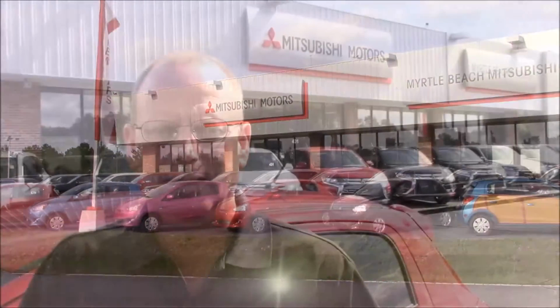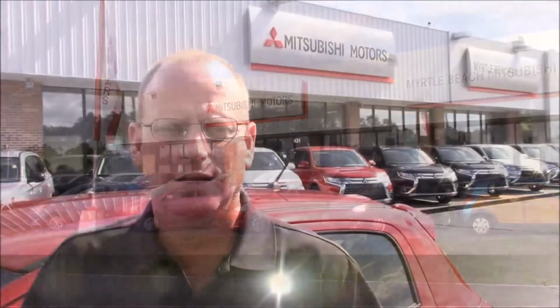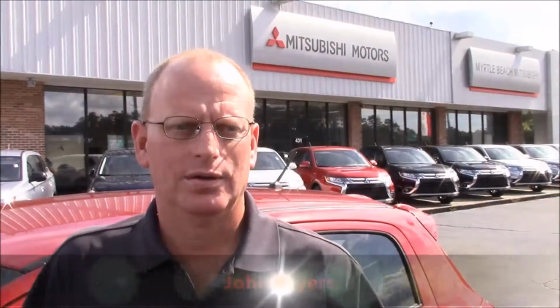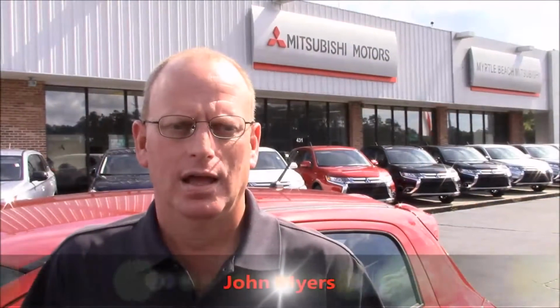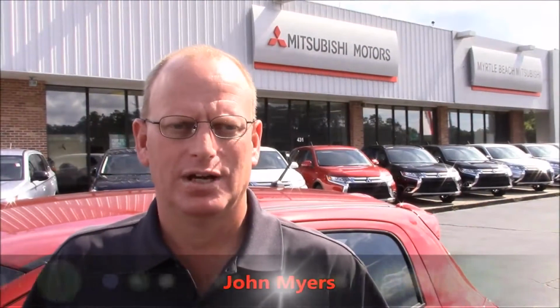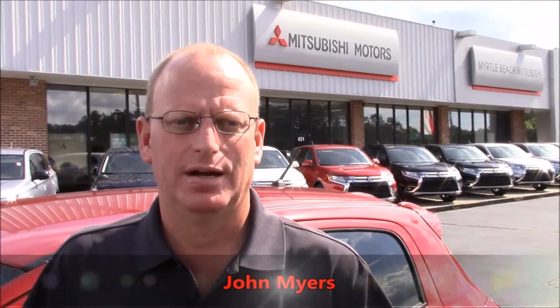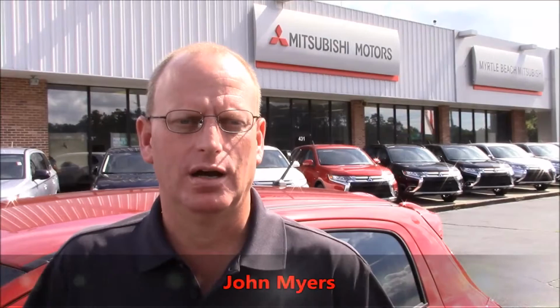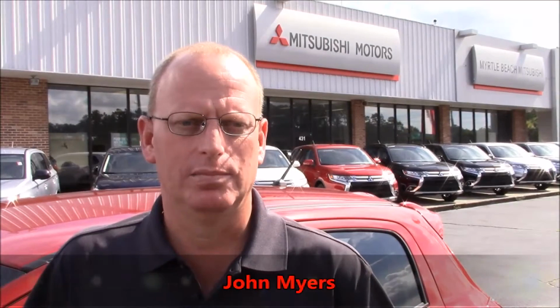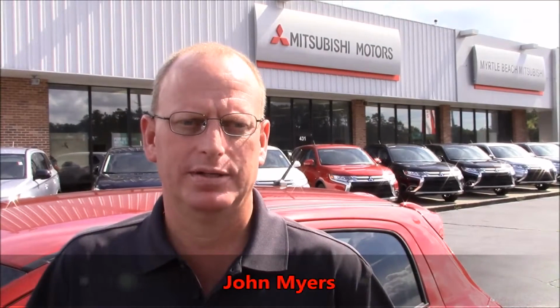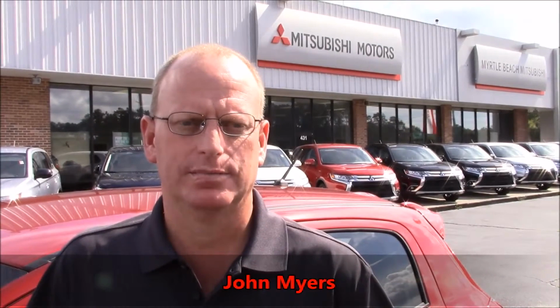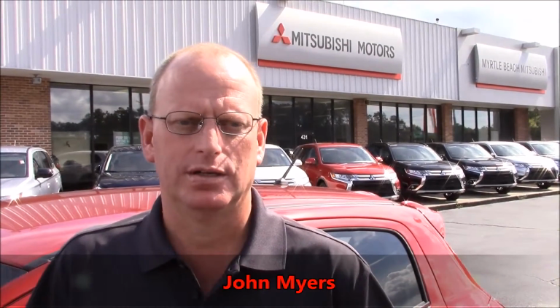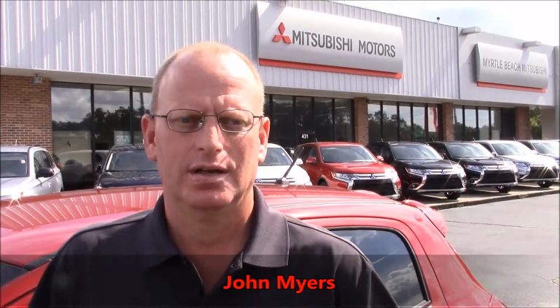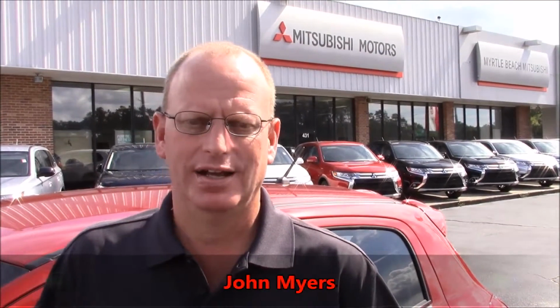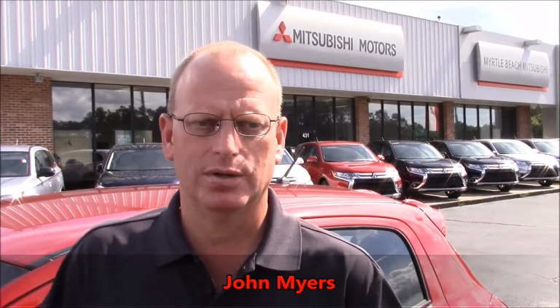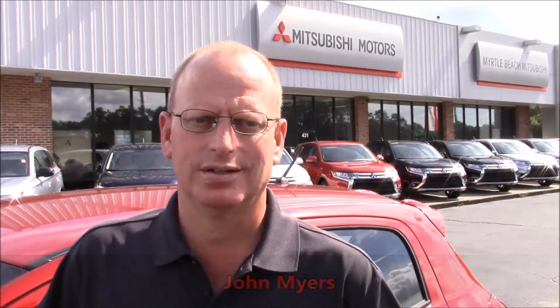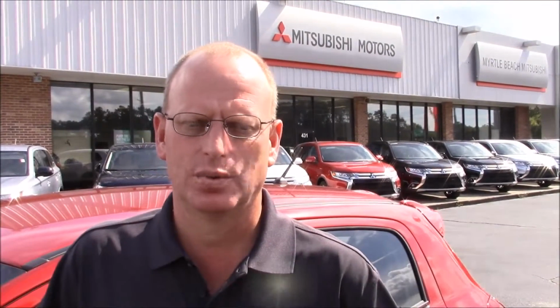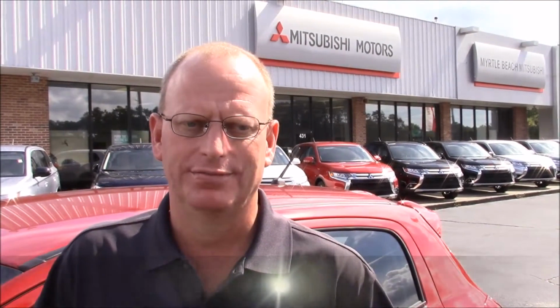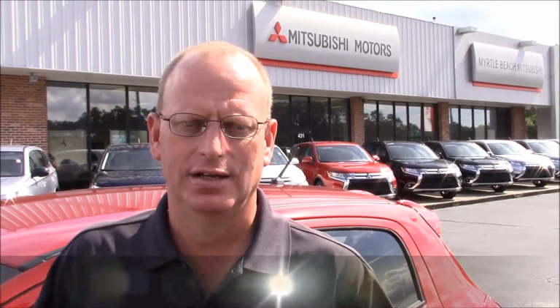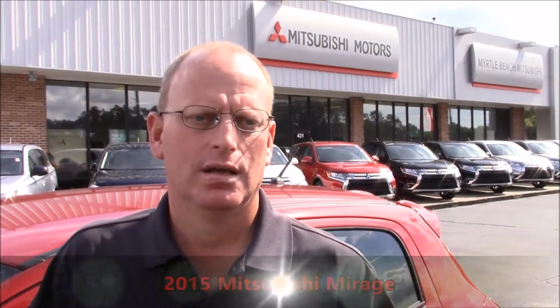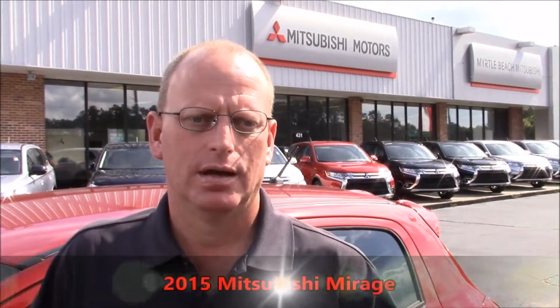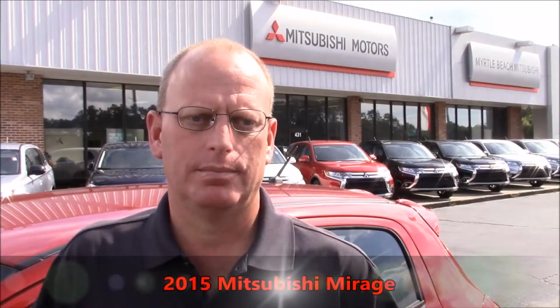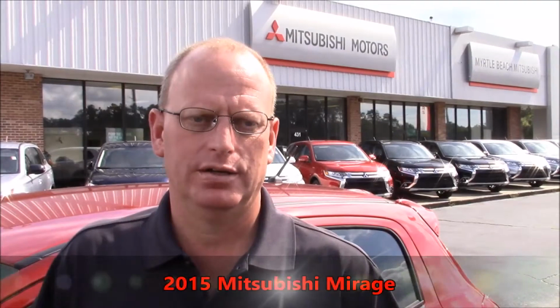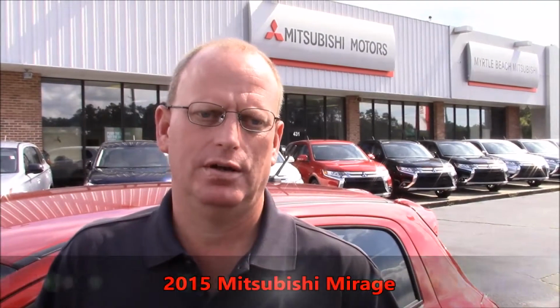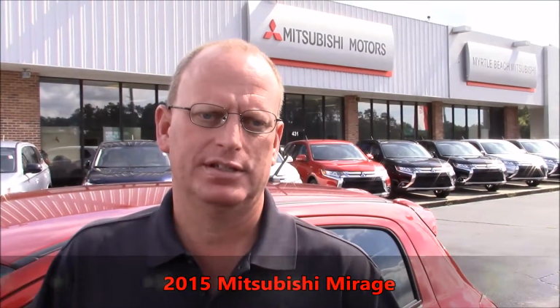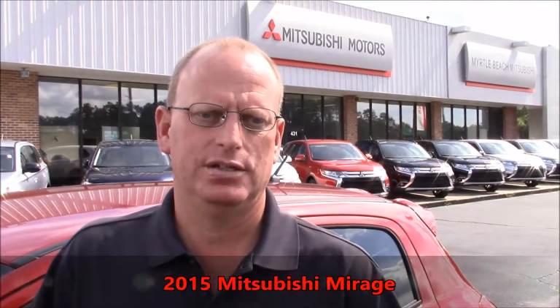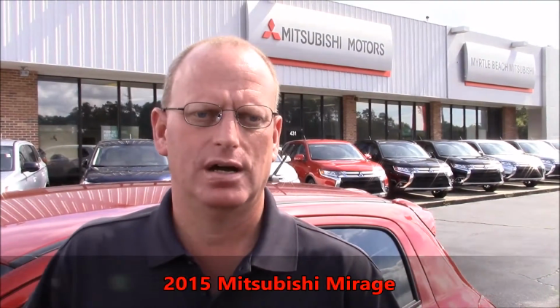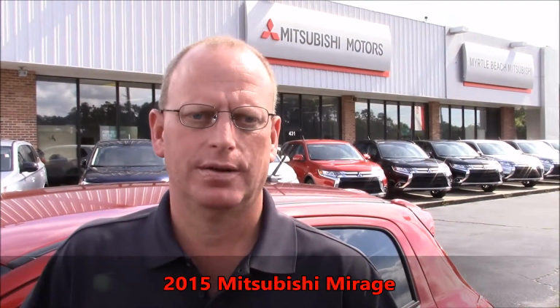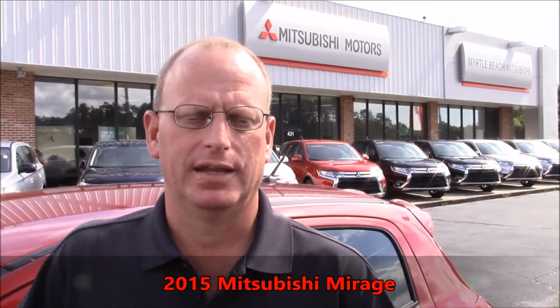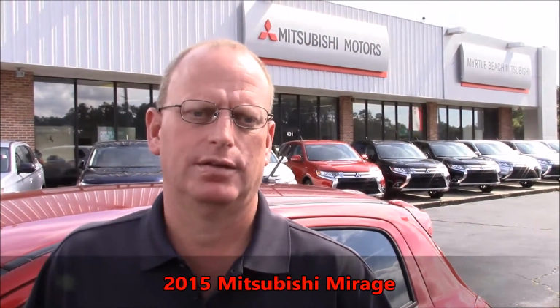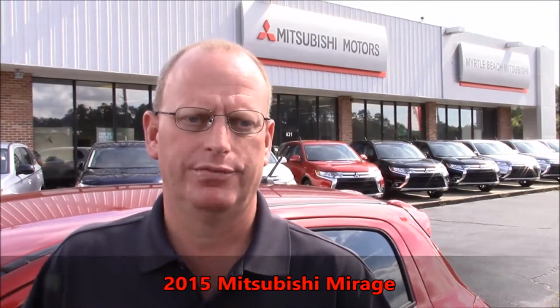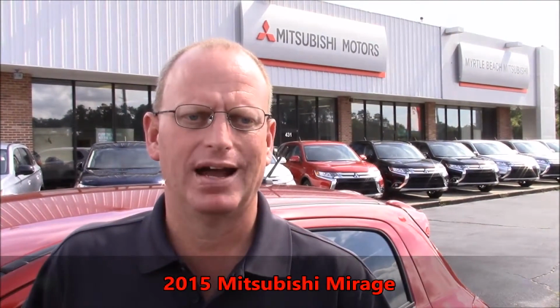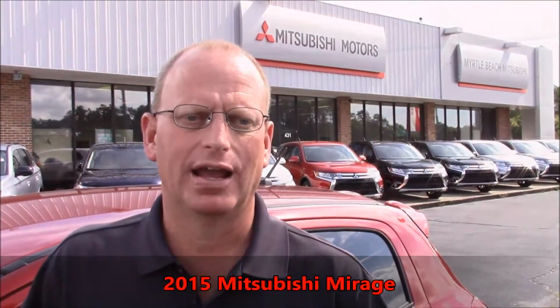Hello. I'm John Myers at the all-new Myrtle Beach Mitsubishi. Today I'm showcasing a 2015 brand new Mitsubishi Mirage that hits 44 miles a gallon.